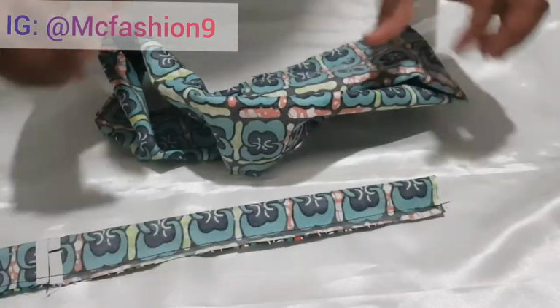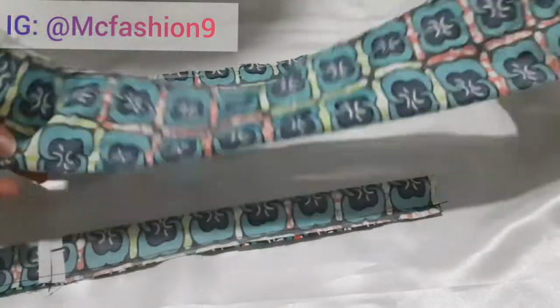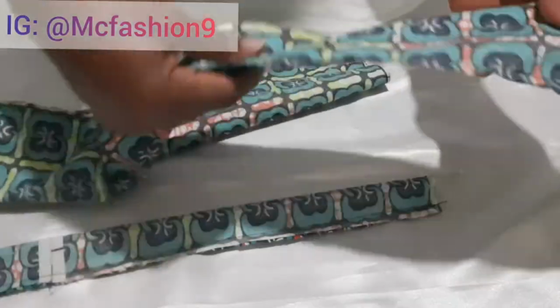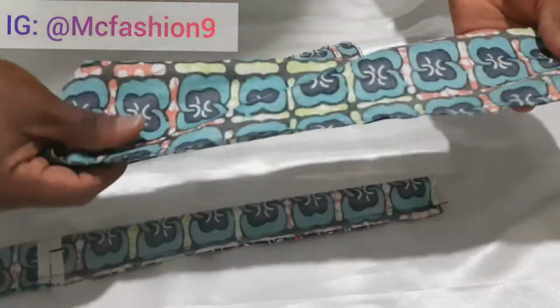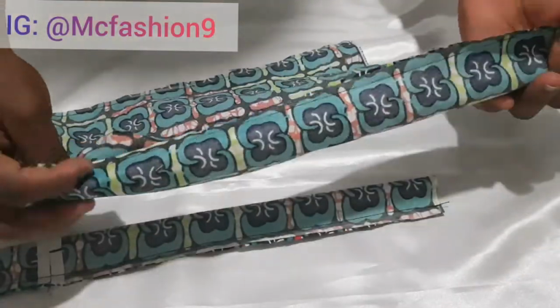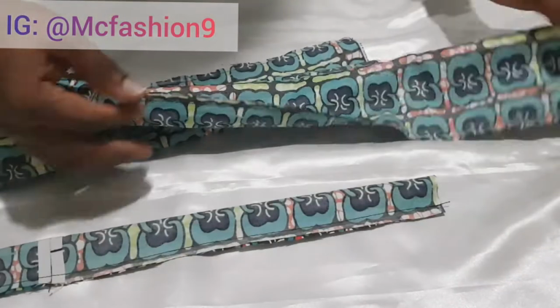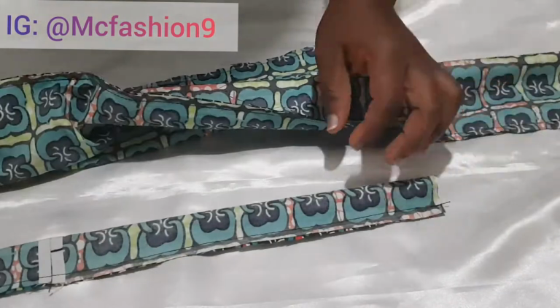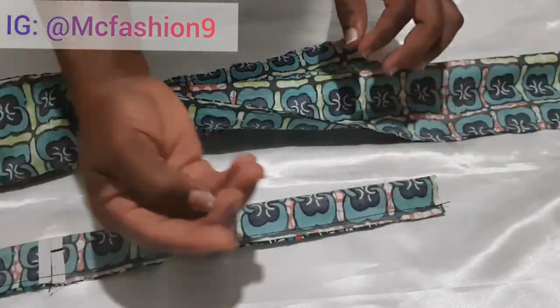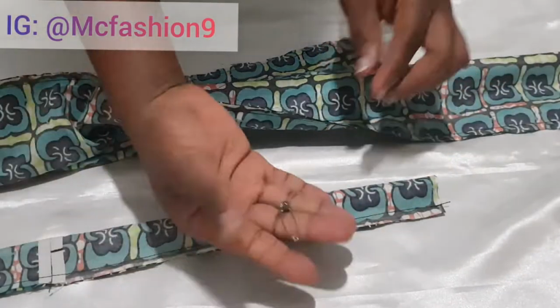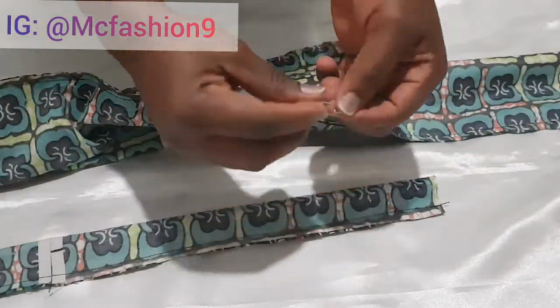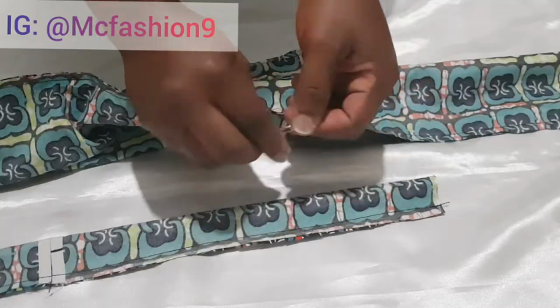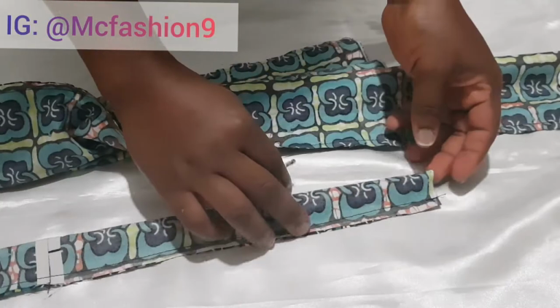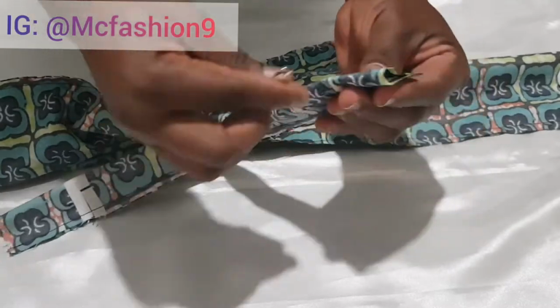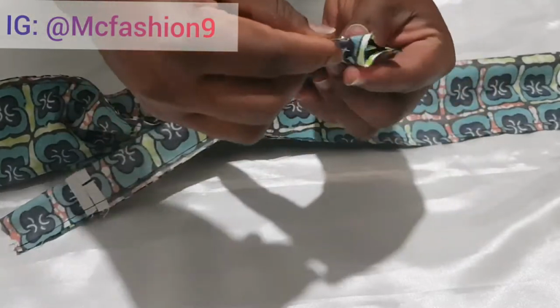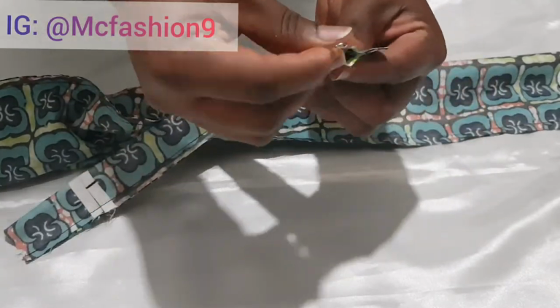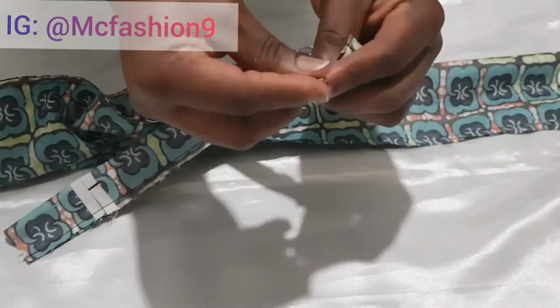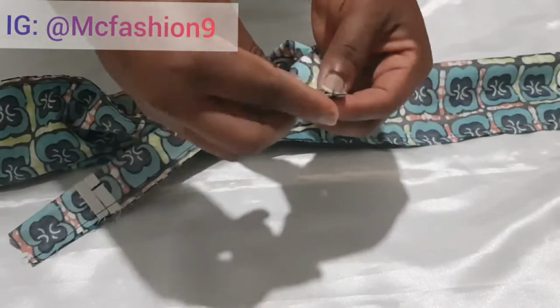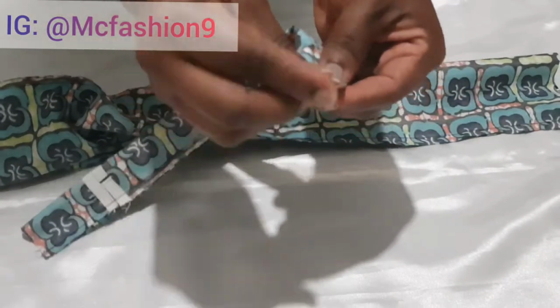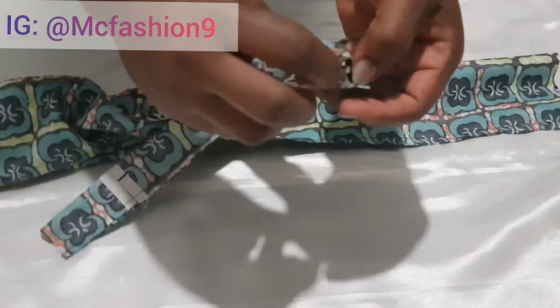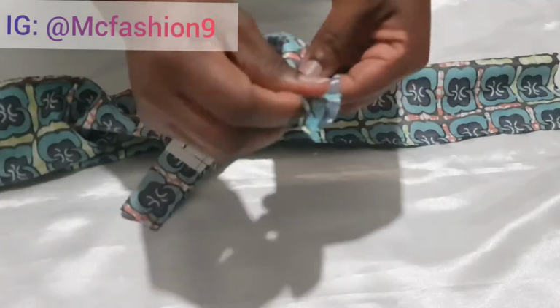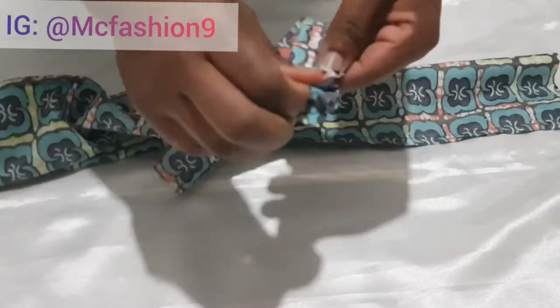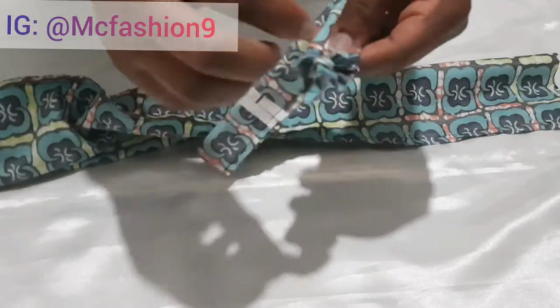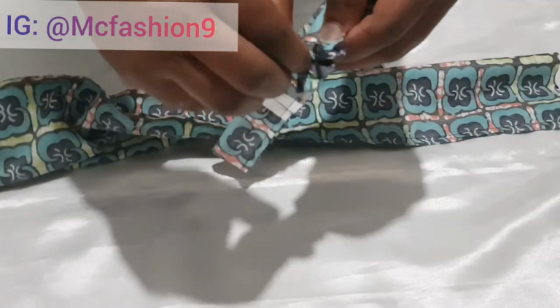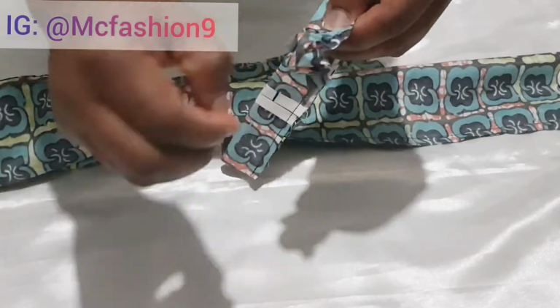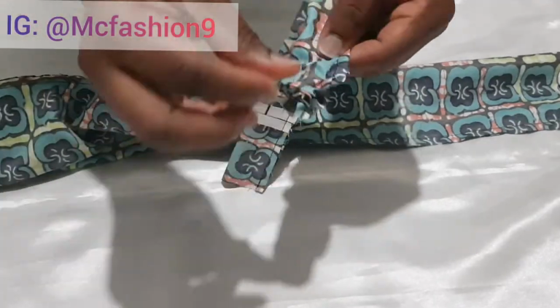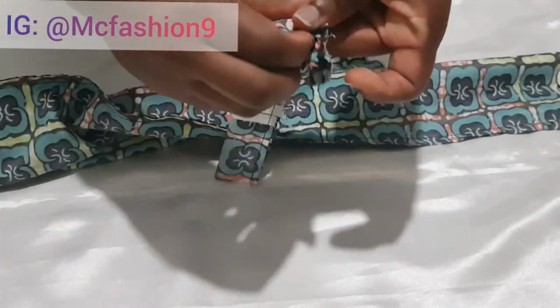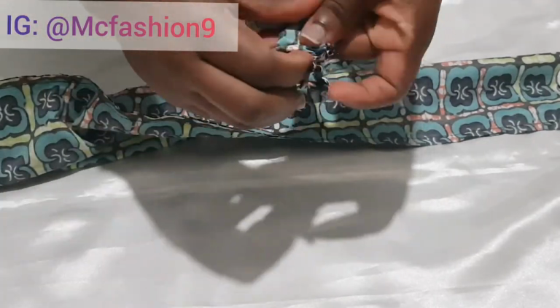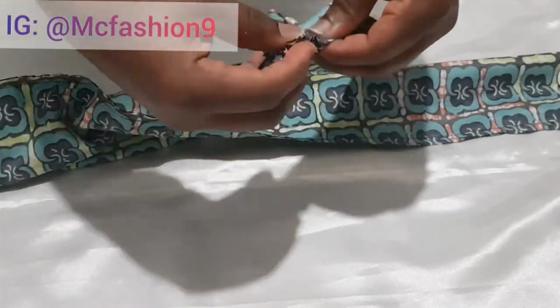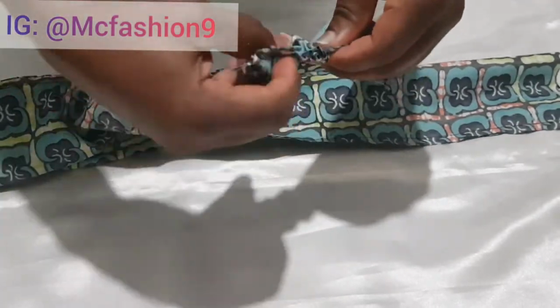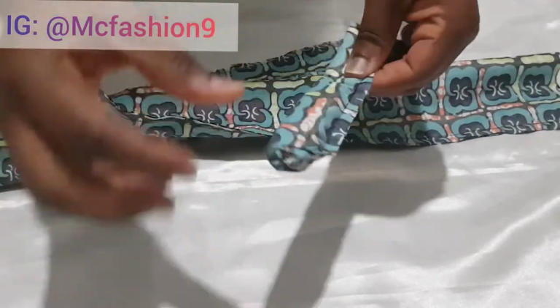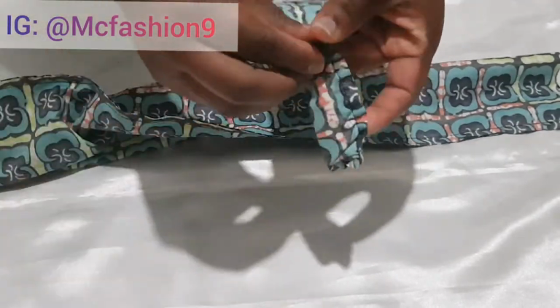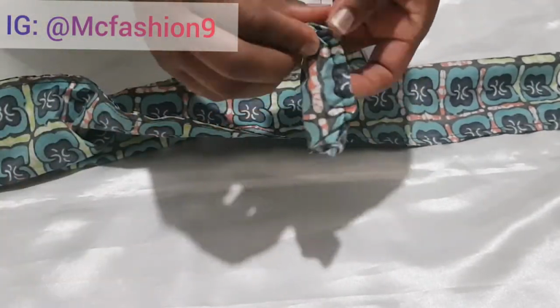After sewing the two pieces, this is what I have. I'm going to grab my safety pin and start turning it to the right side. I turn it to the right side right now.